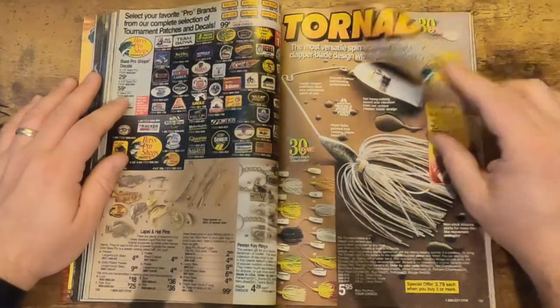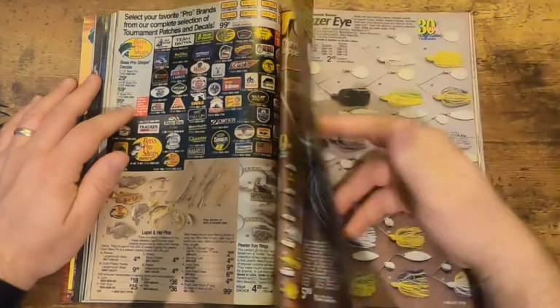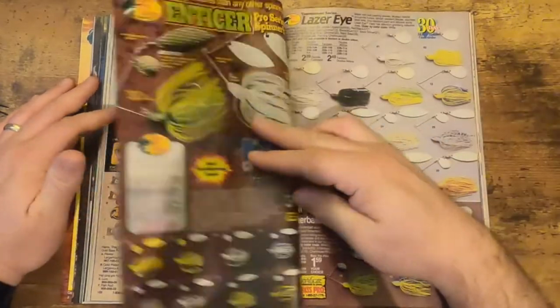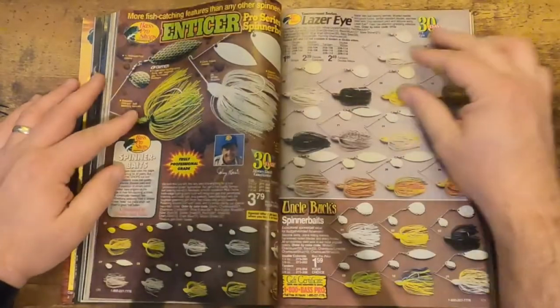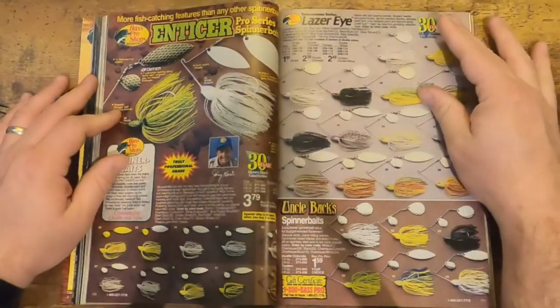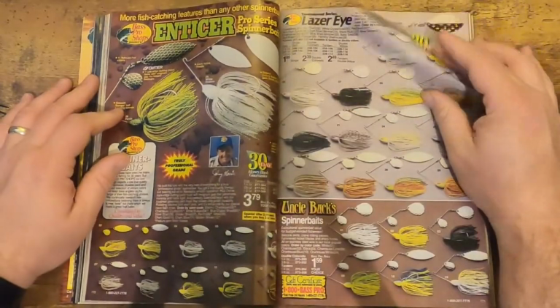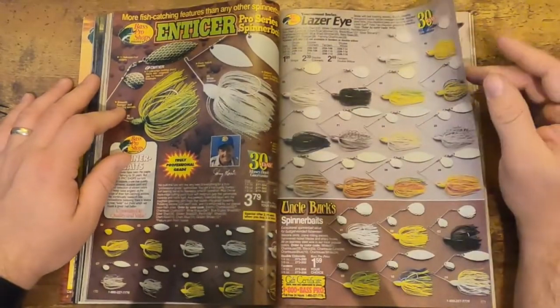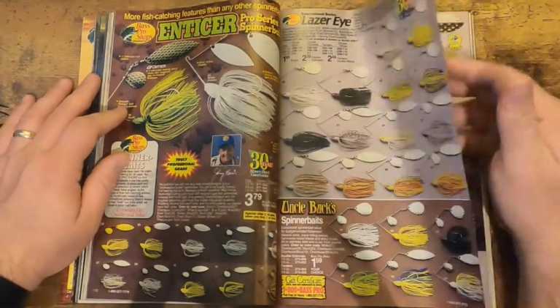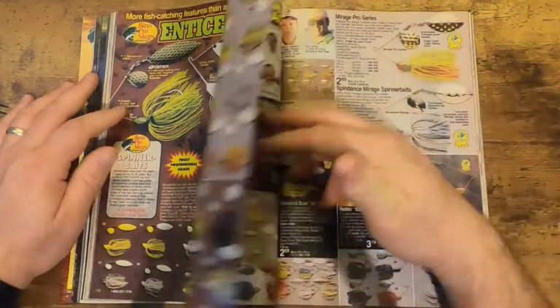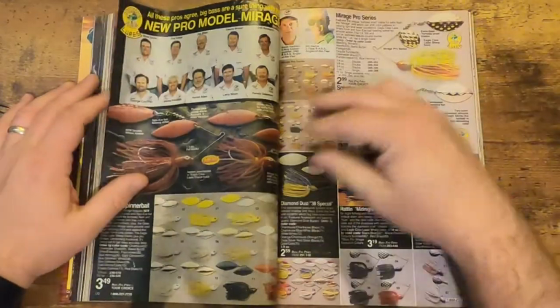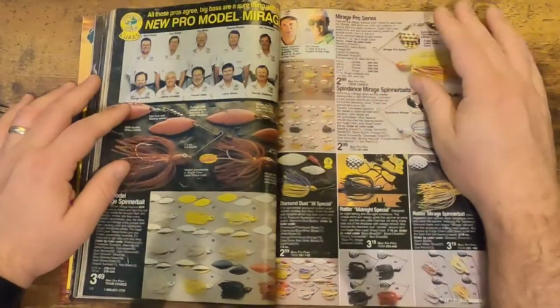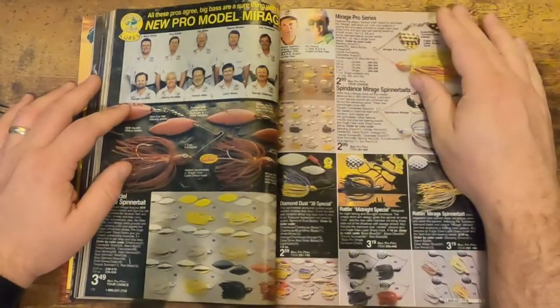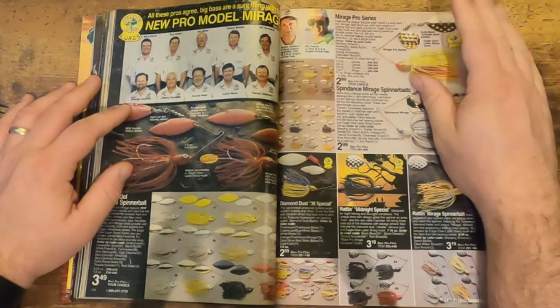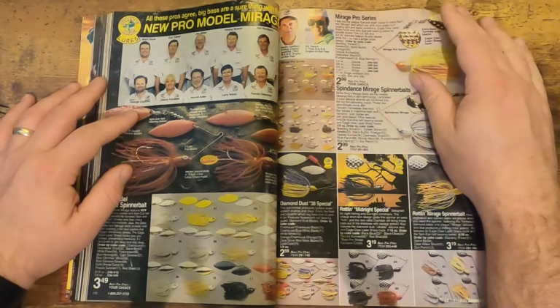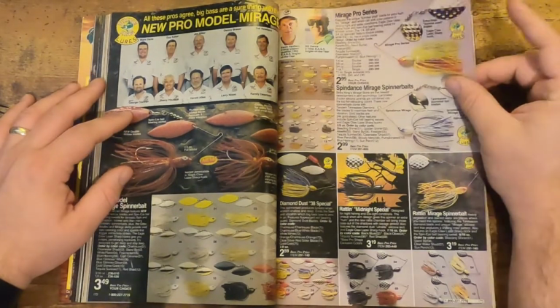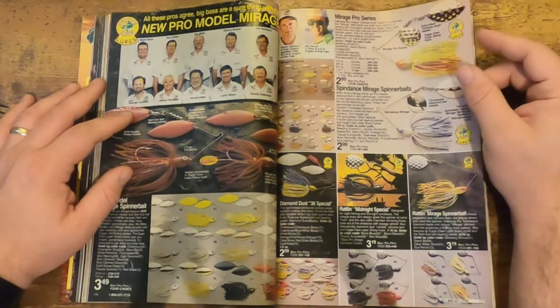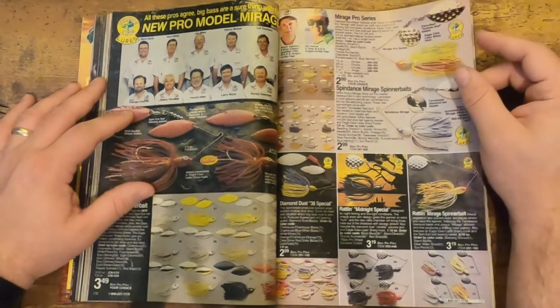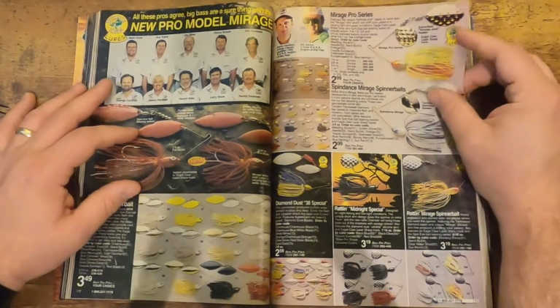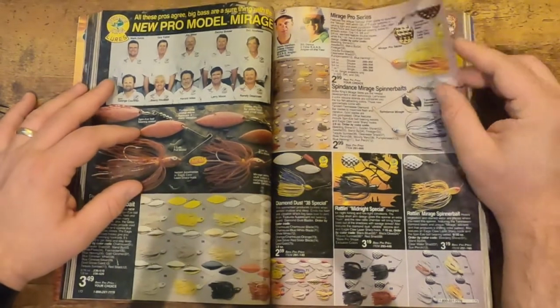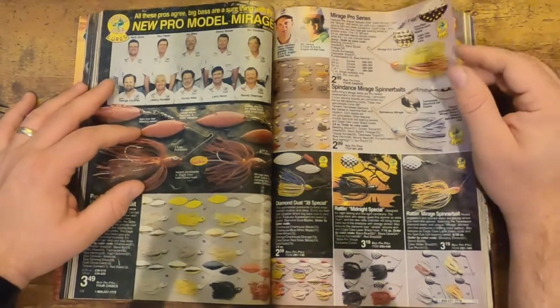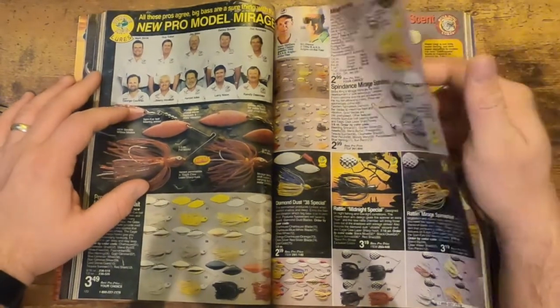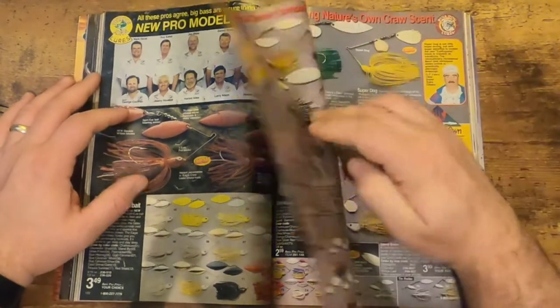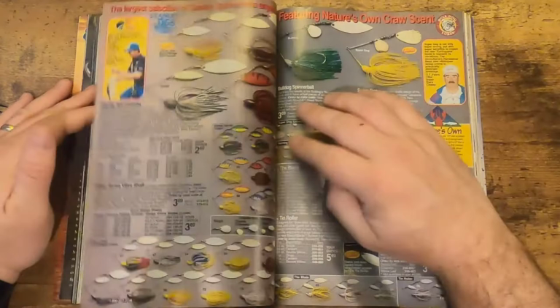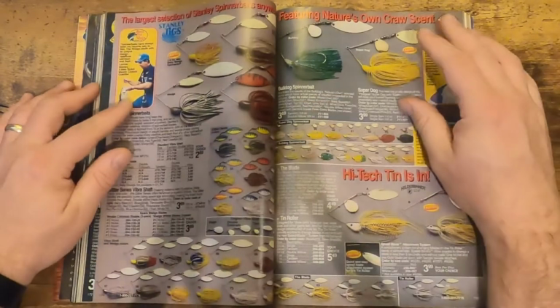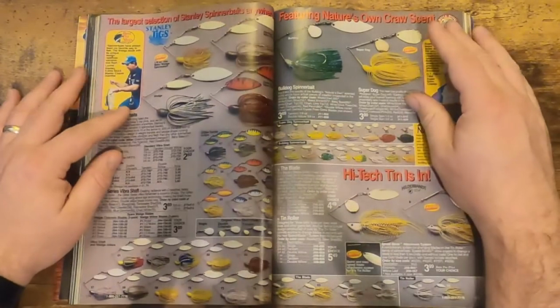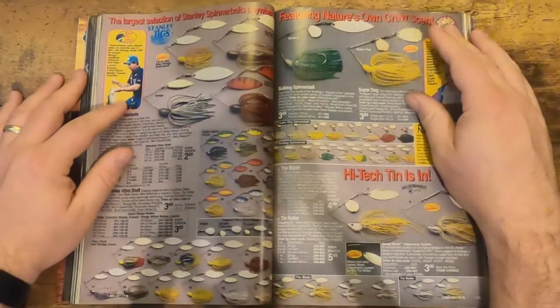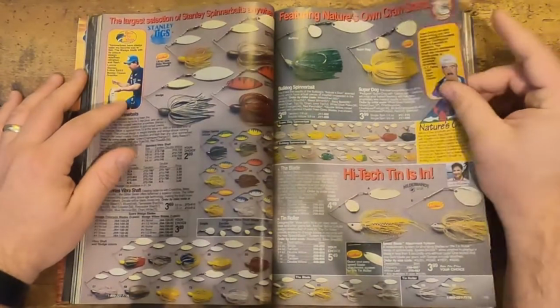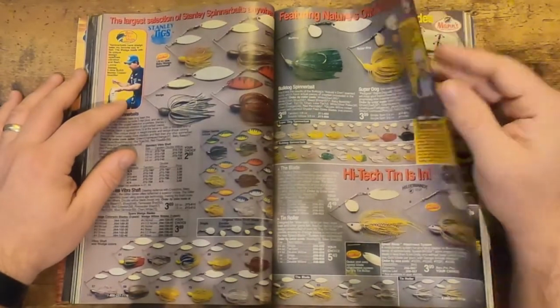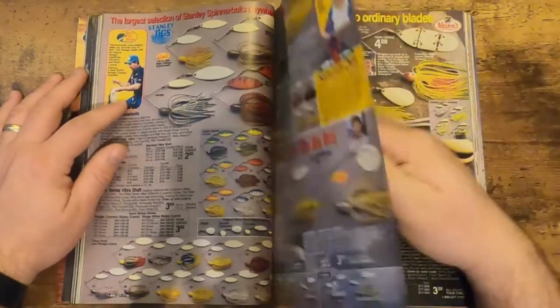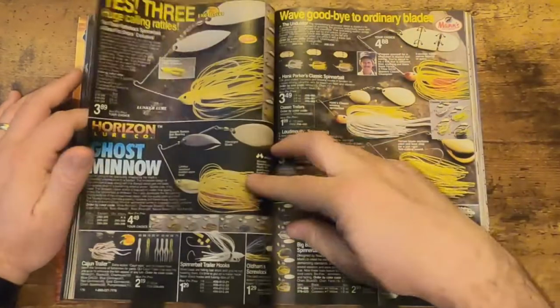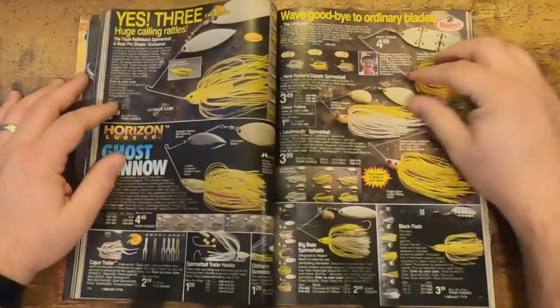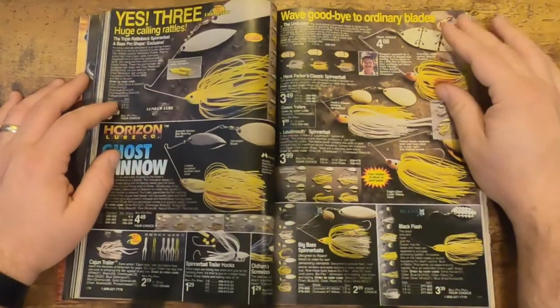Moving on, we've got some more spinnerbaits here in the next couple of pages. Not a whole lot has changed — maybe some of the colors or whatever else, but for the most part a spinnerbait is still a spinnerbait.